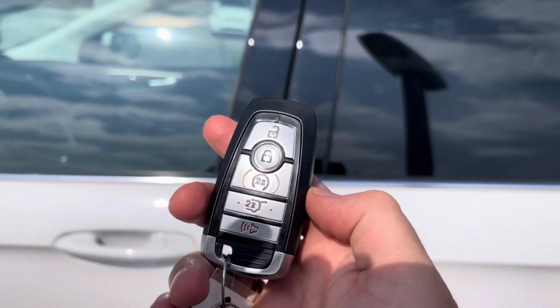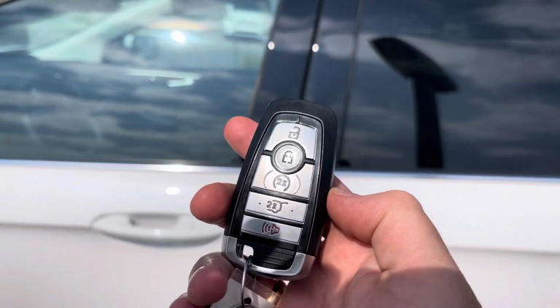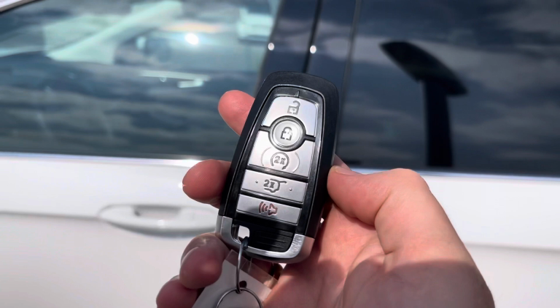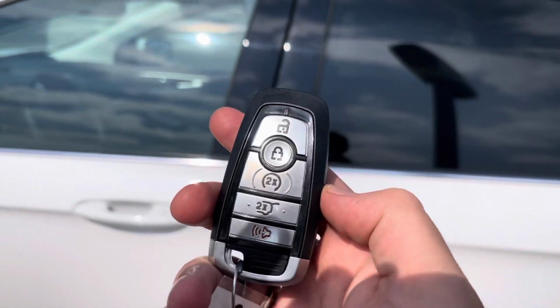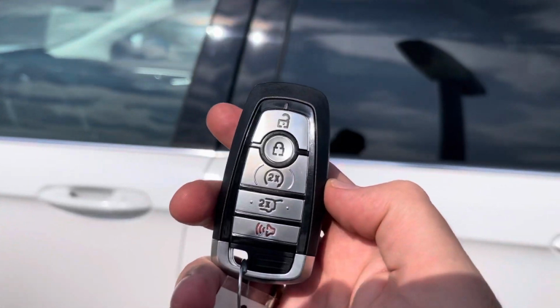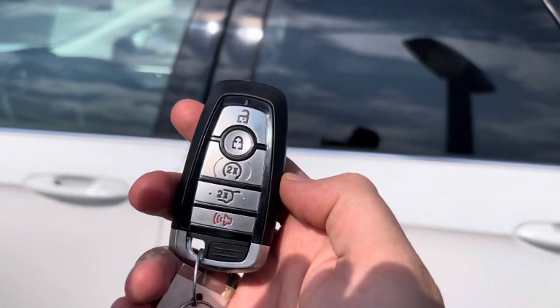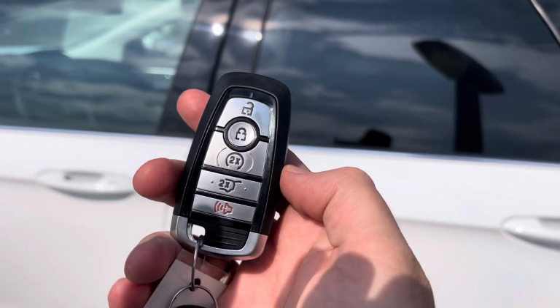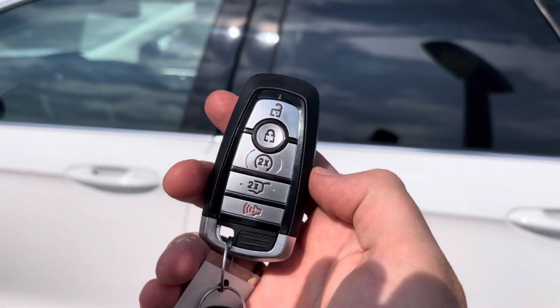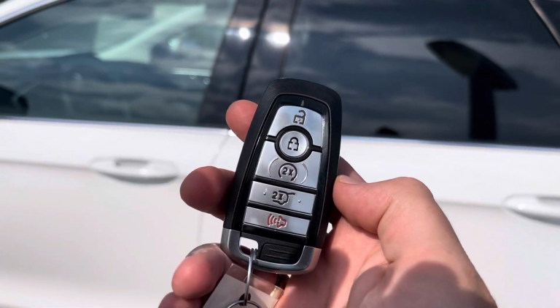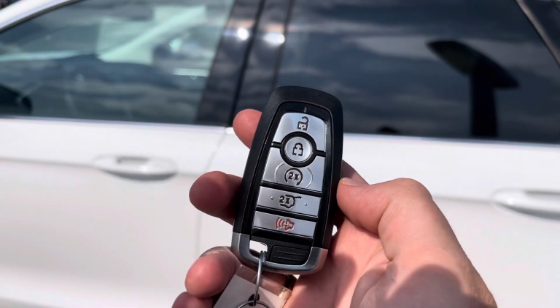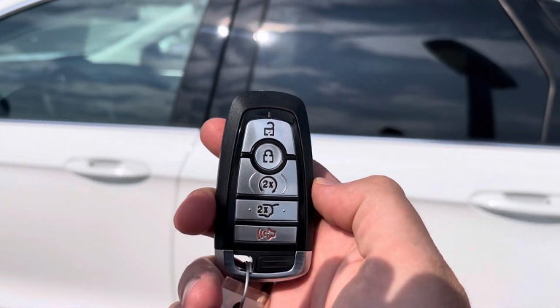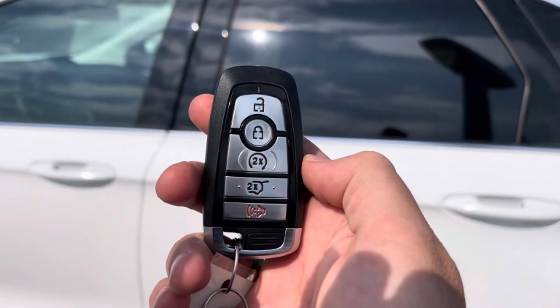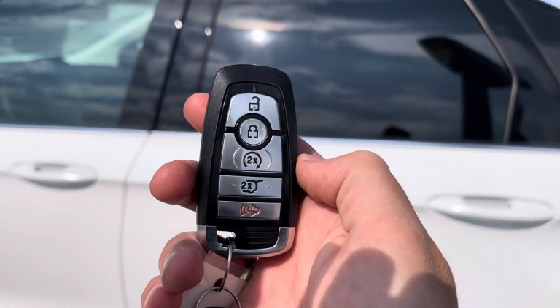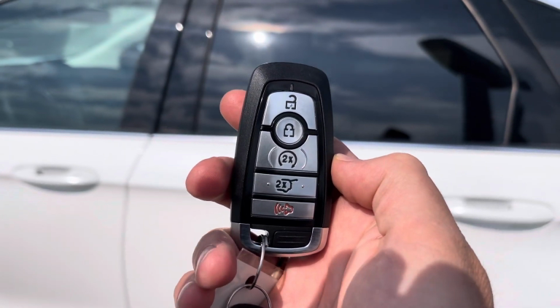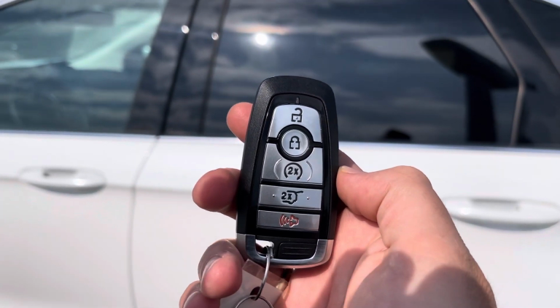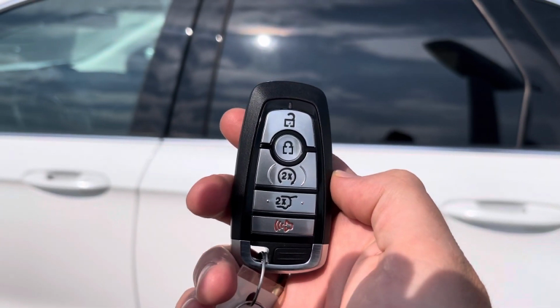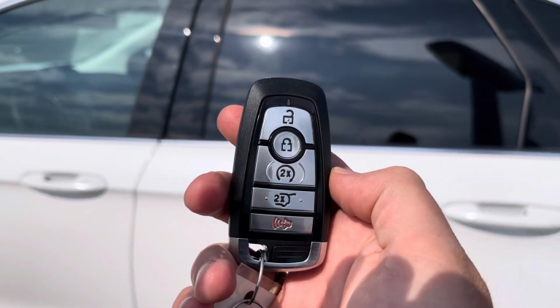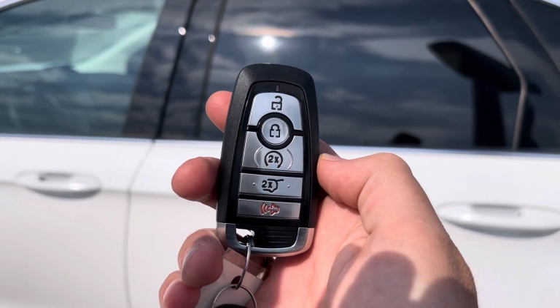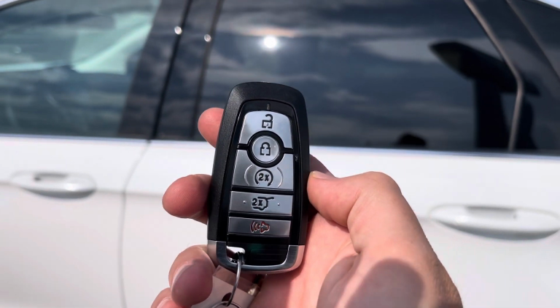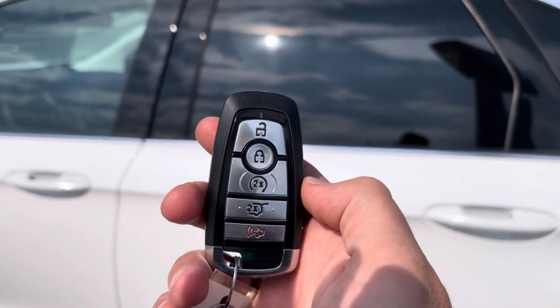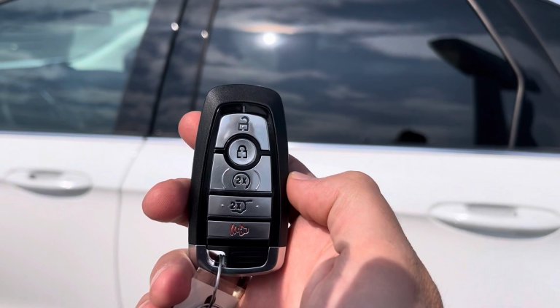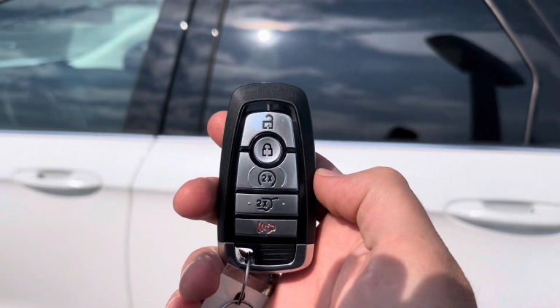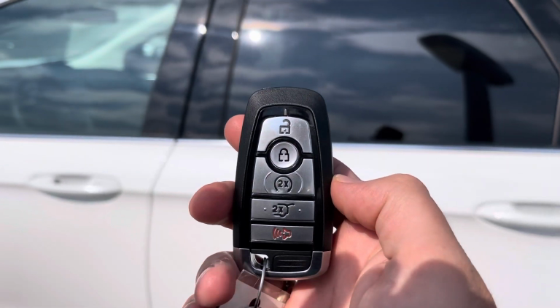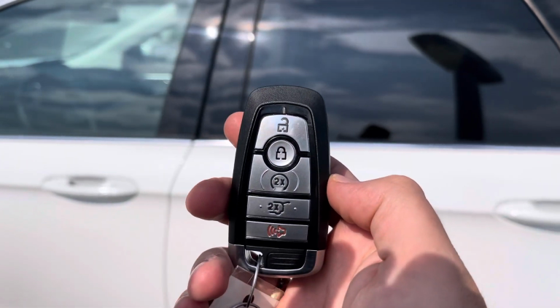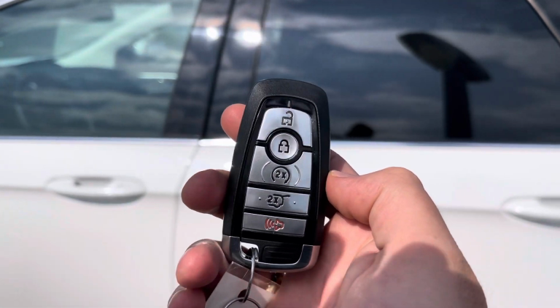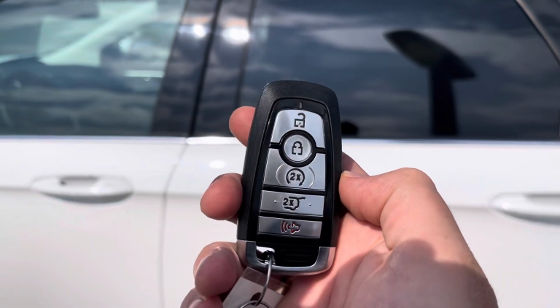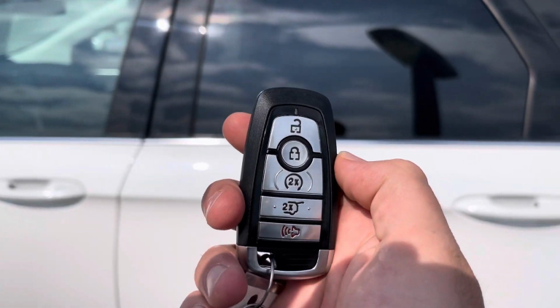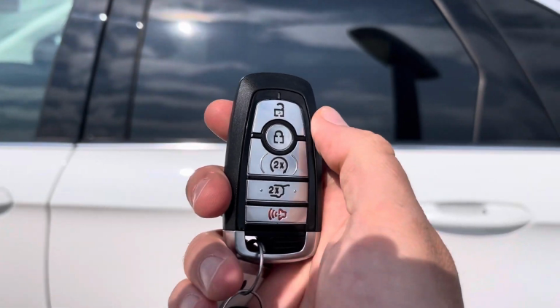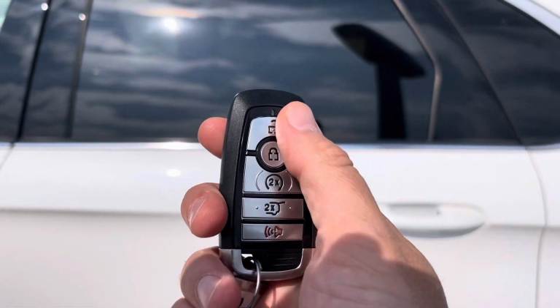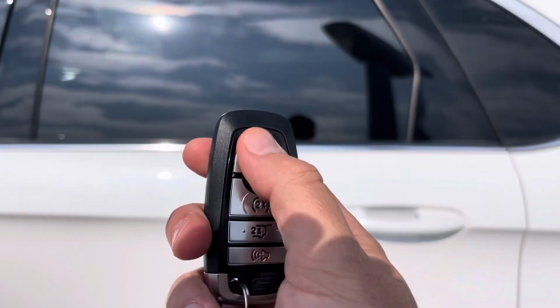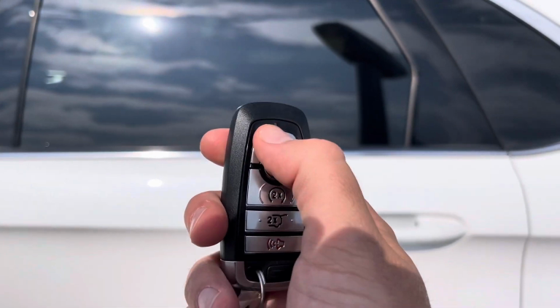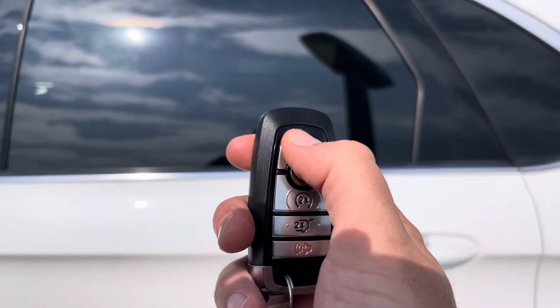Or you can download the FordPass app and you can unlock, lock, remote start, track your vehicle, and do much more anywhere in the world — free for the life that you have it. So that's great.